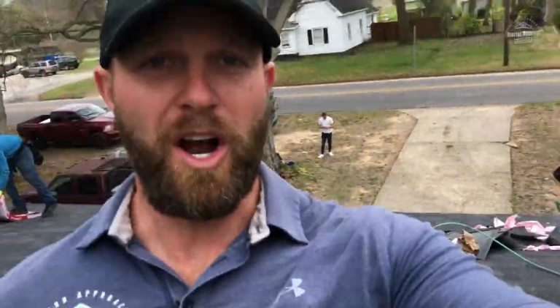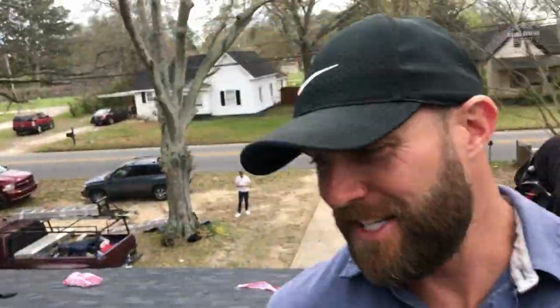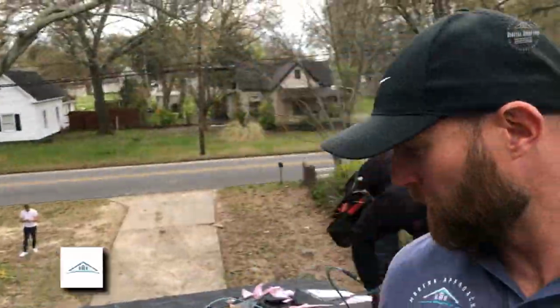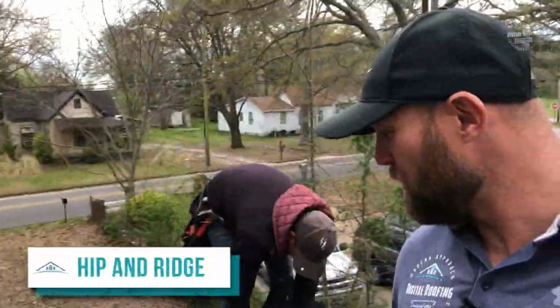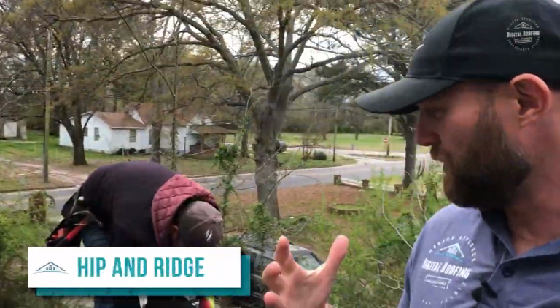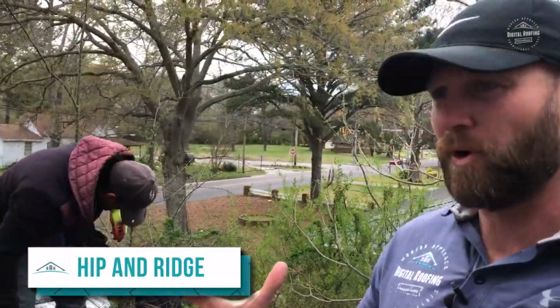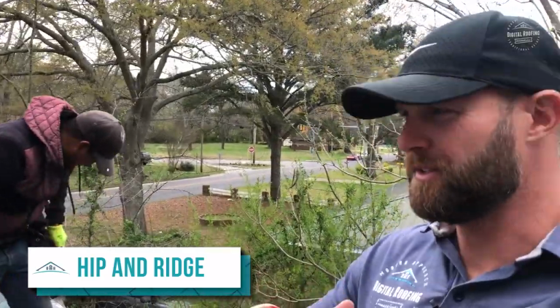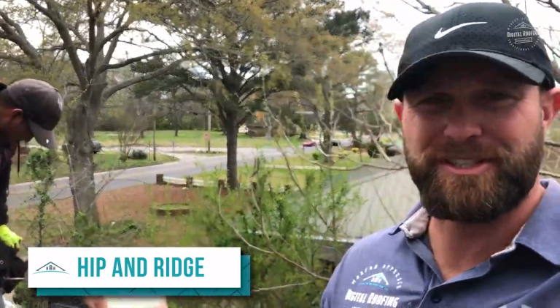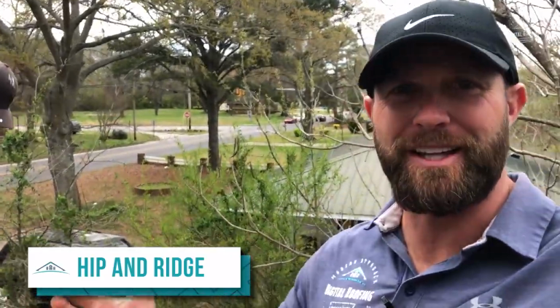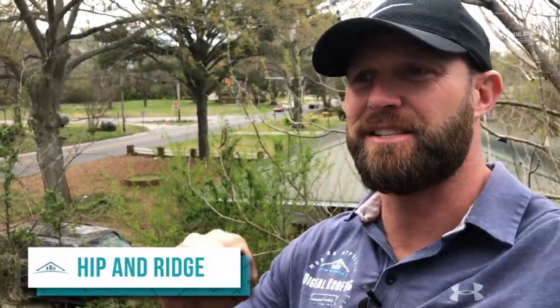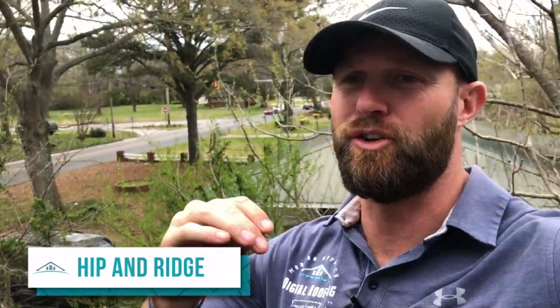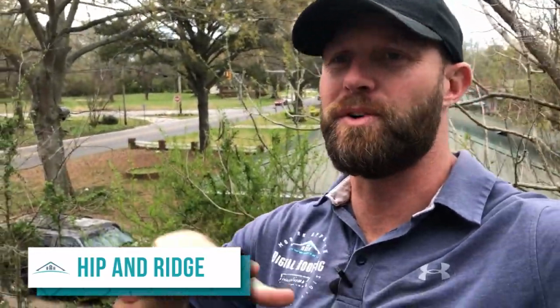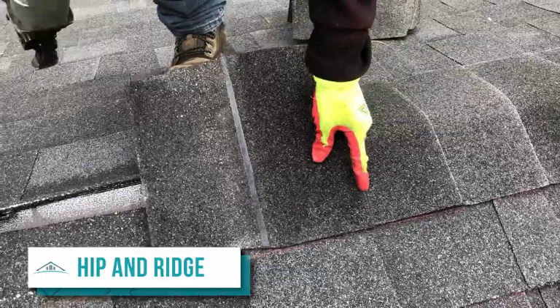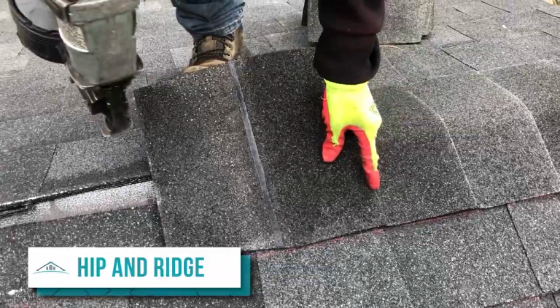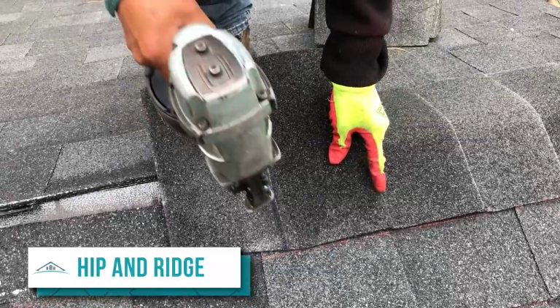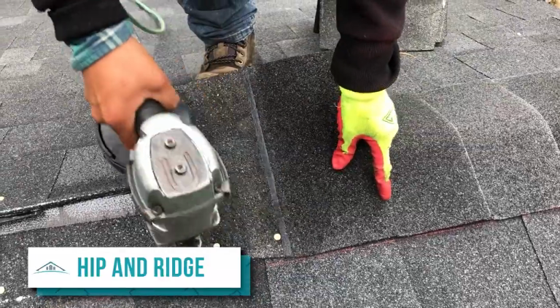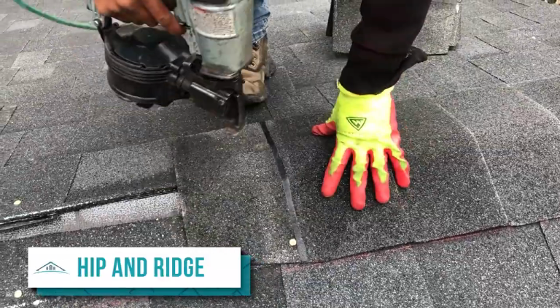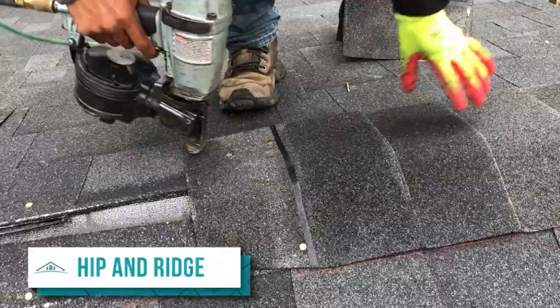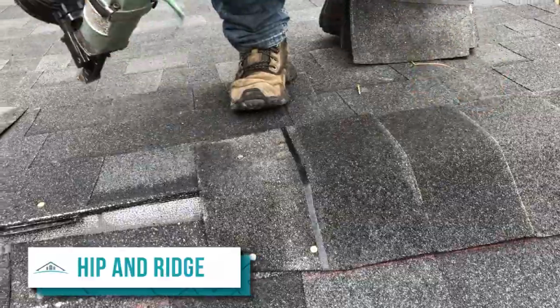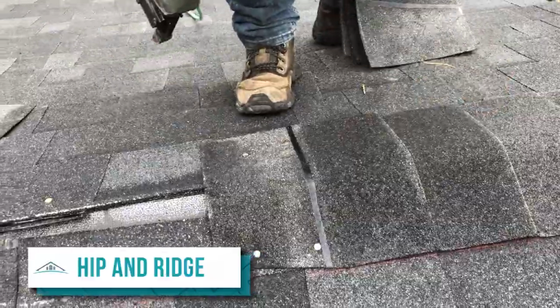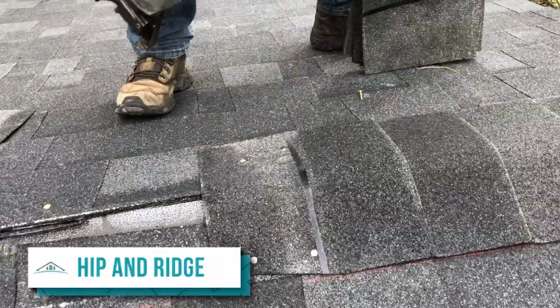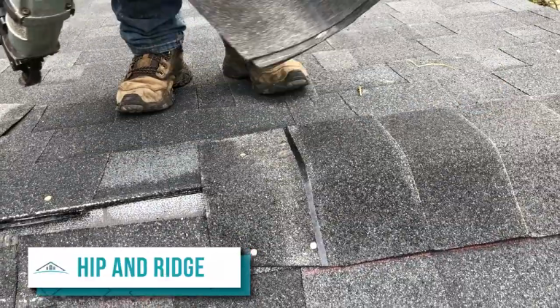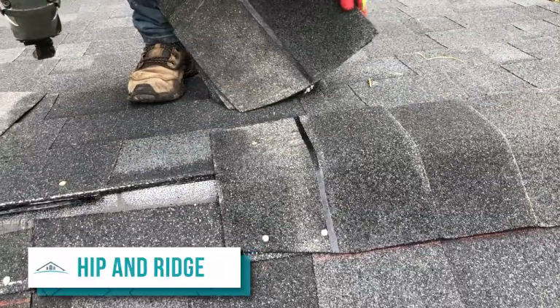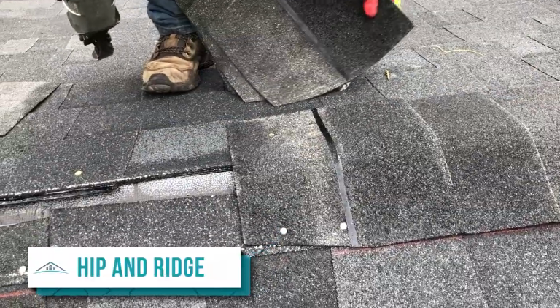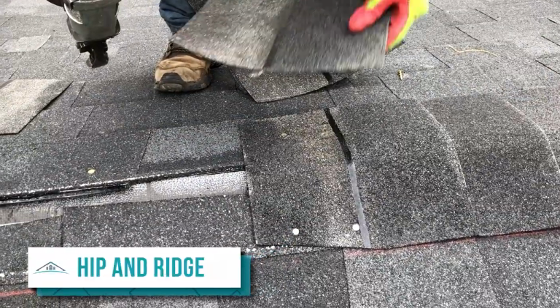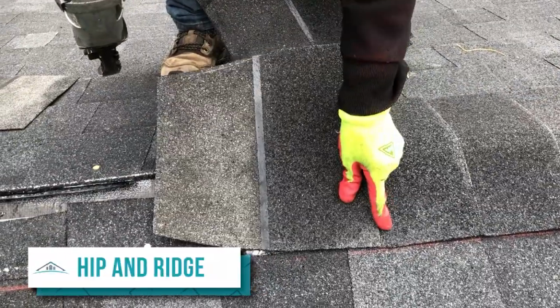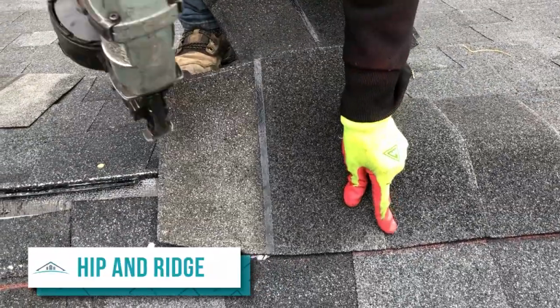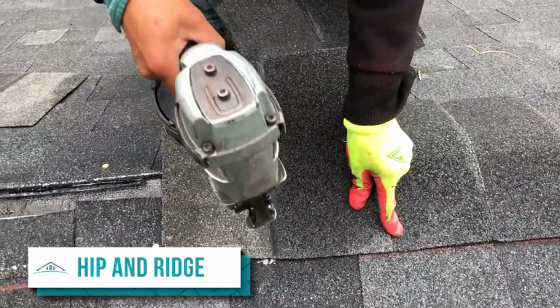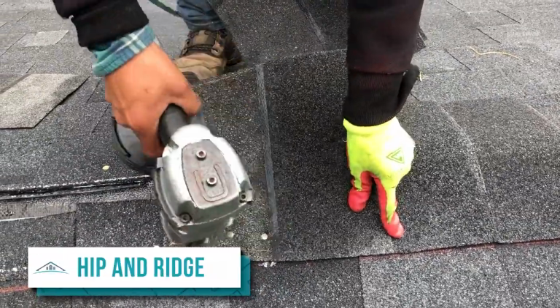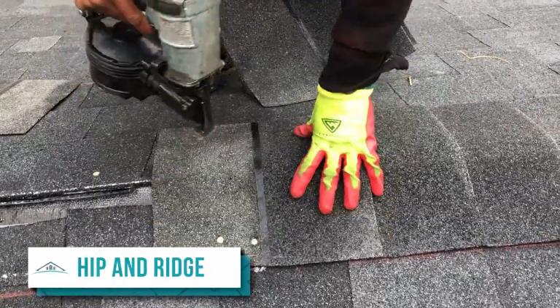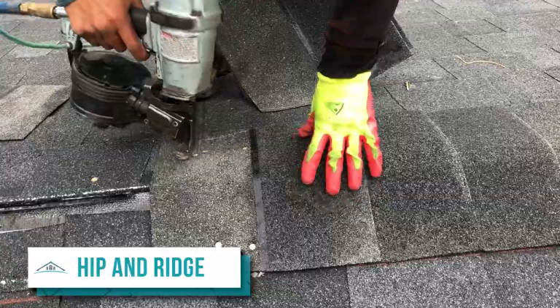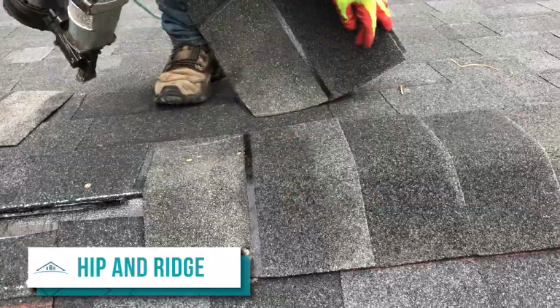The last part we're going to show you is pretty much the last thing you'll do on most roofs, especially any gable roof or standard hip roof — the hip and ridge. This is how you install them.